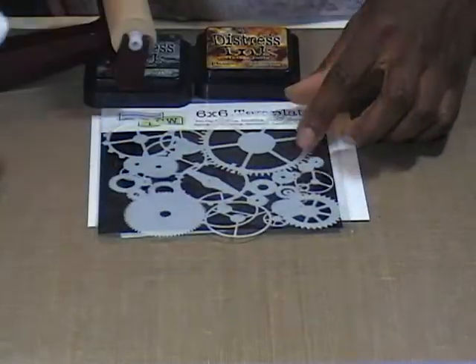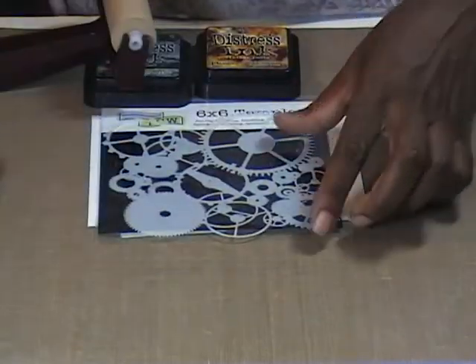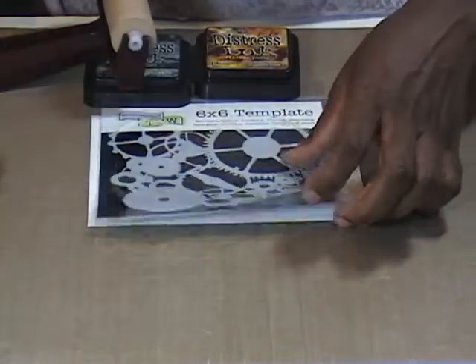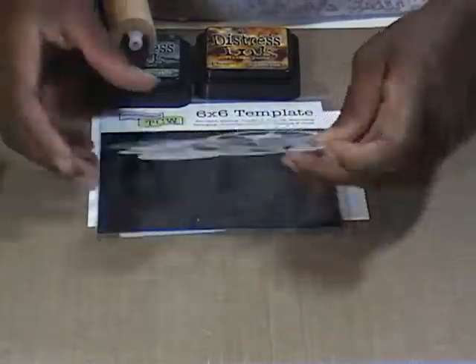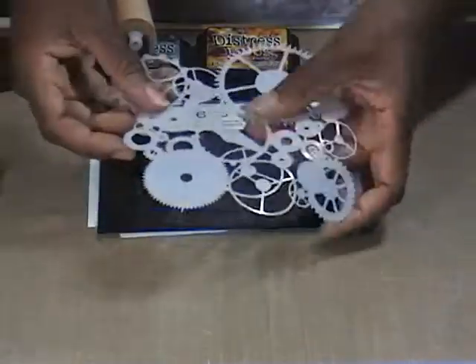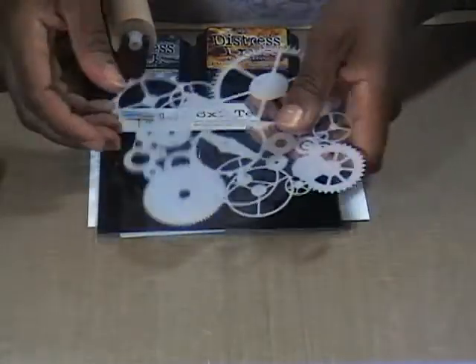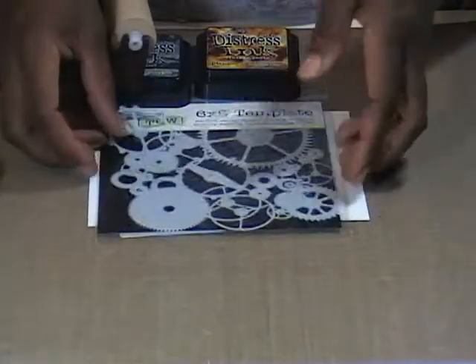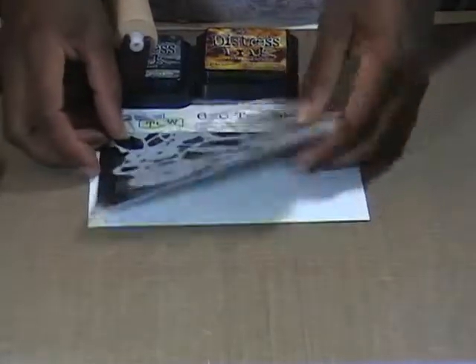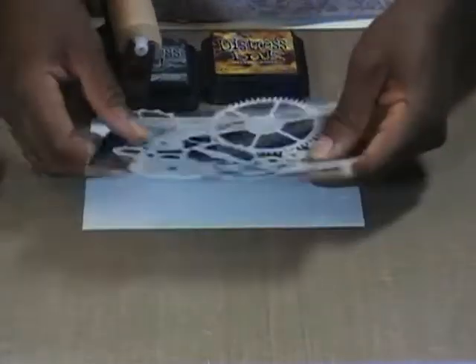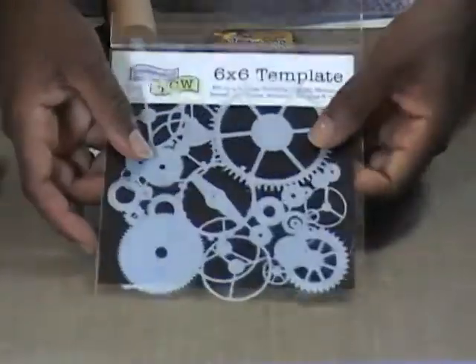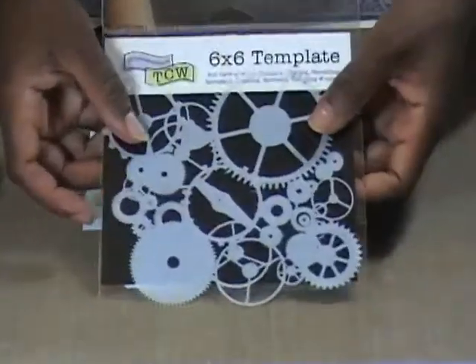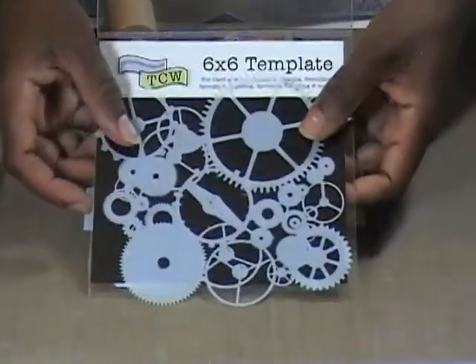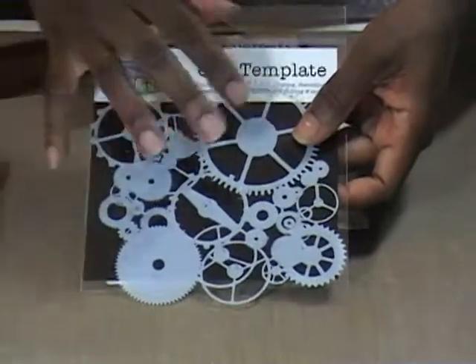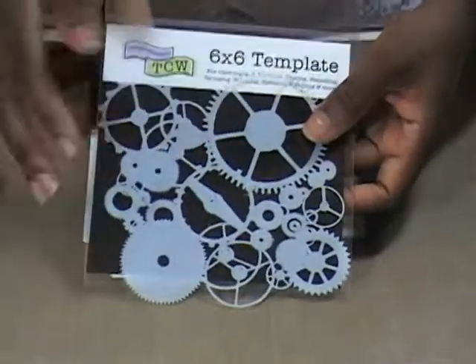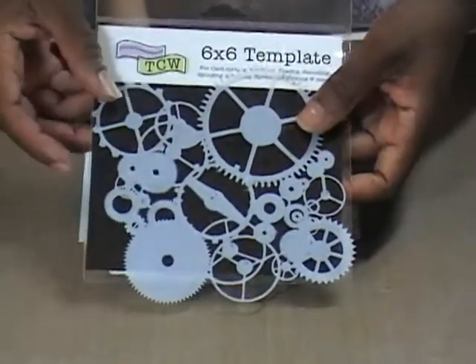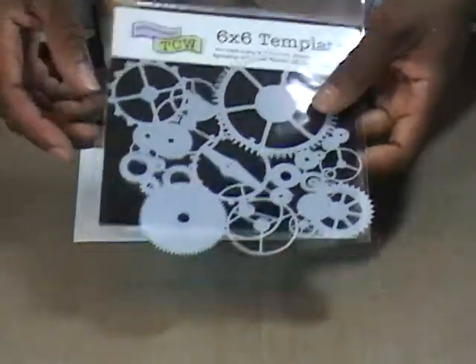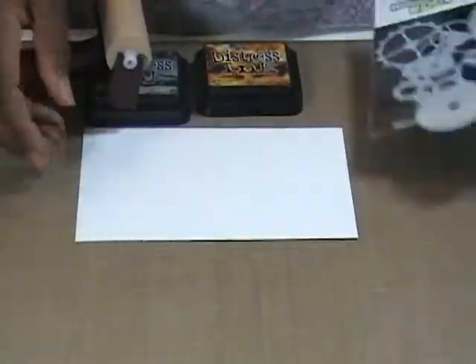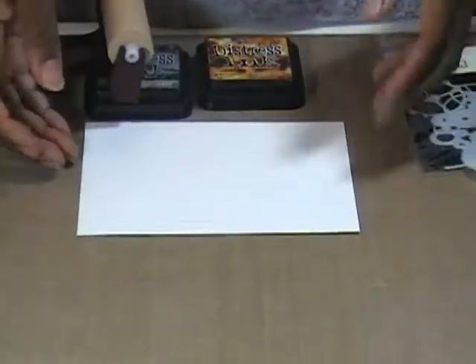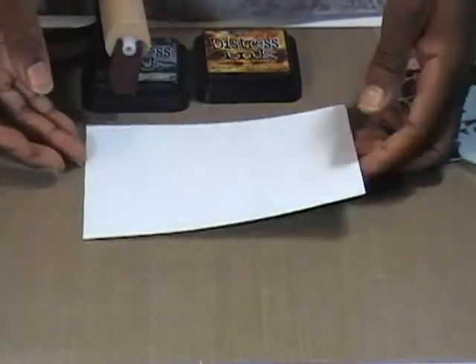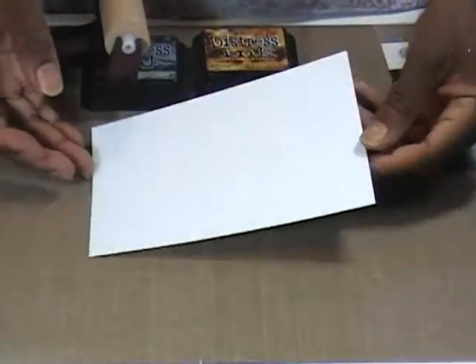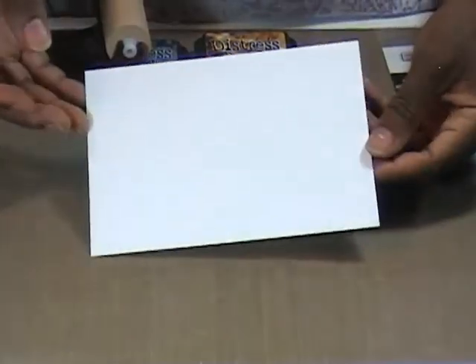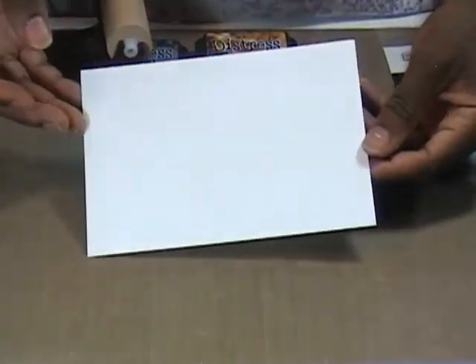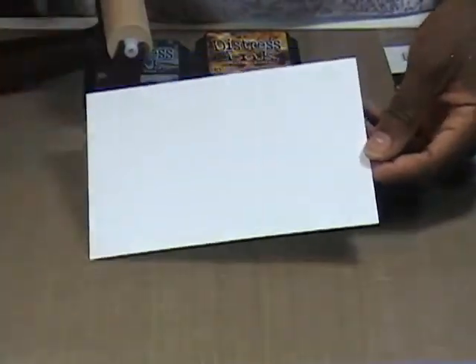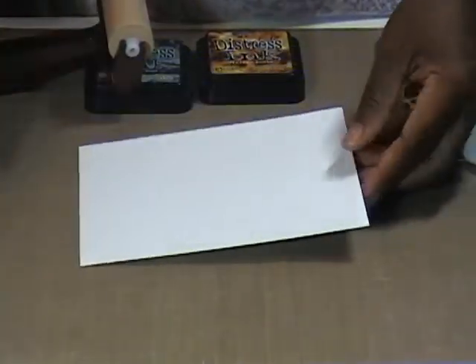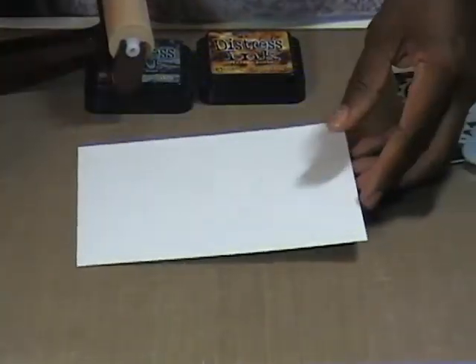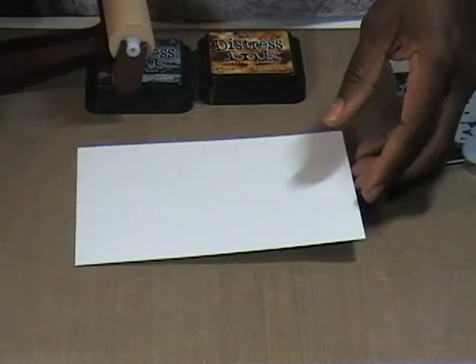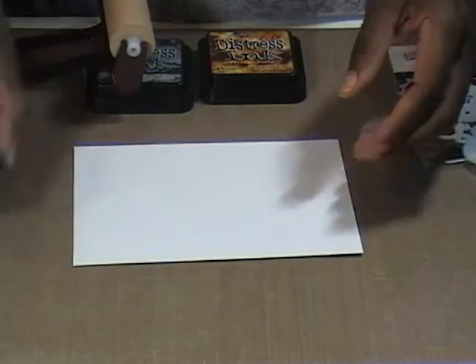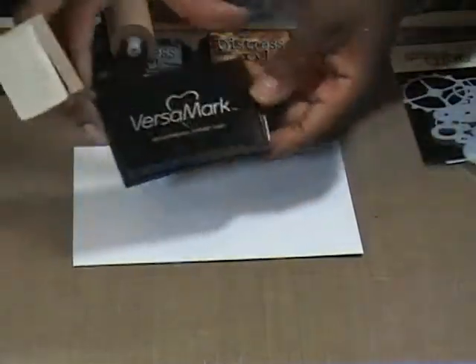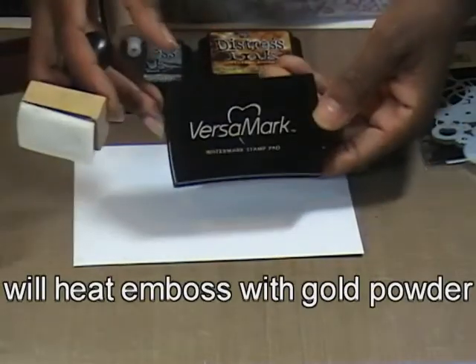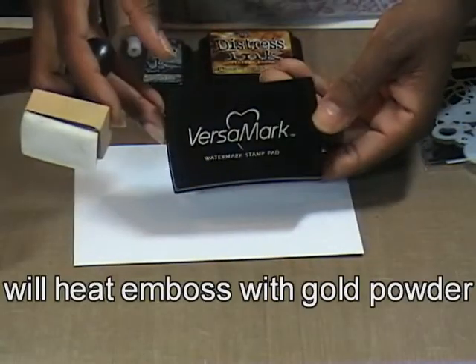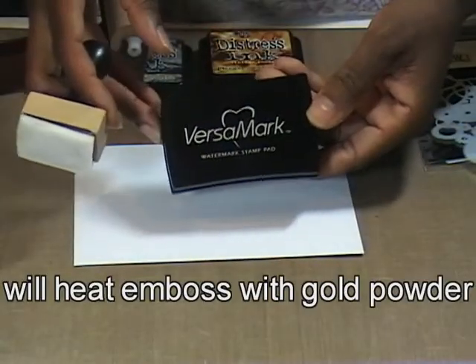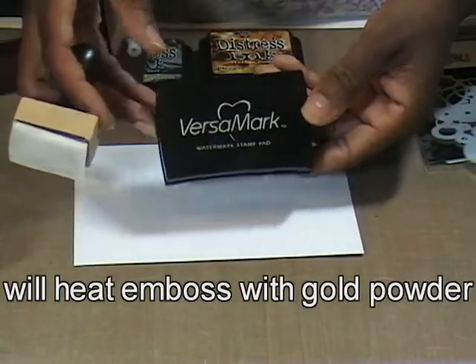I'm going to do that using the Crafters Workshop template — mini gears — and I'm in love with these minis. And as I said, glossy cardstock. Once I get that down, I am going to go over my template with my VersaMark.